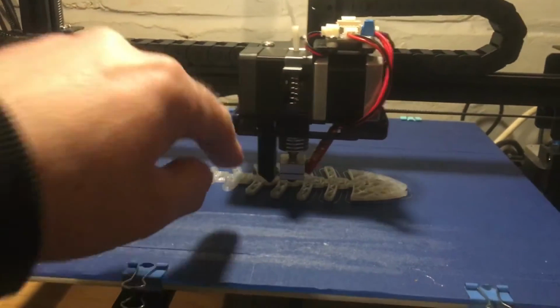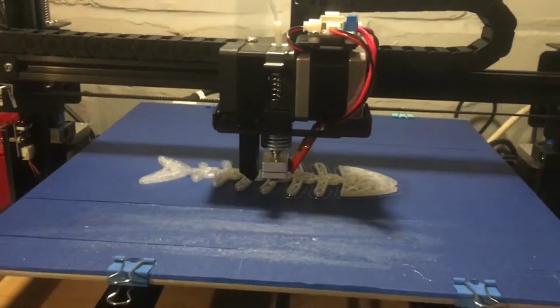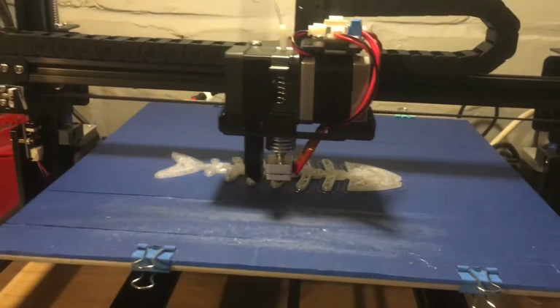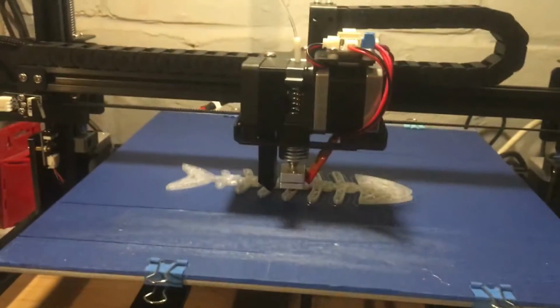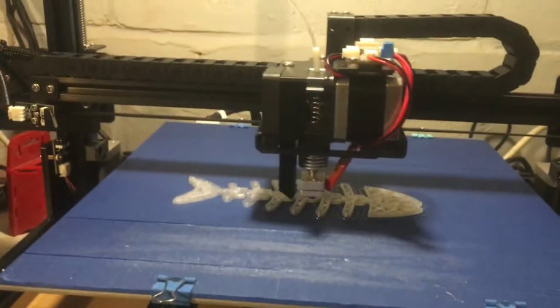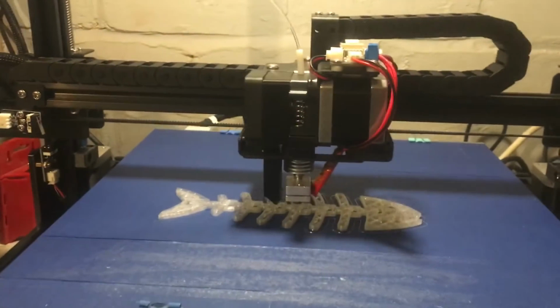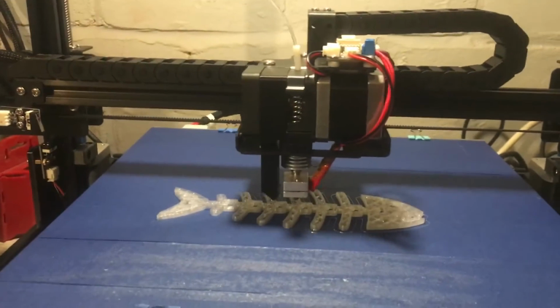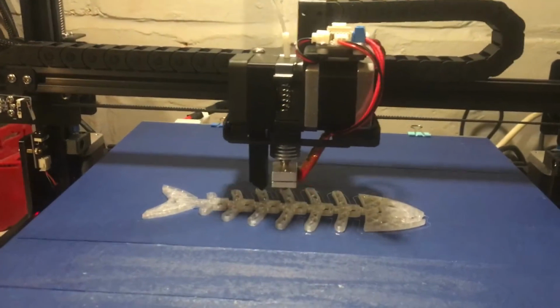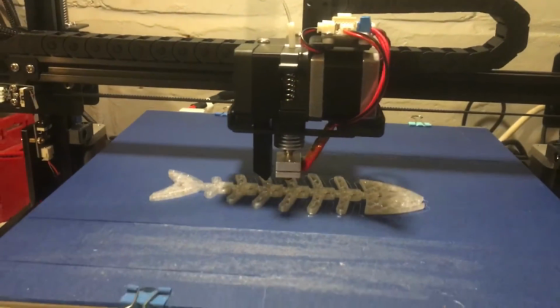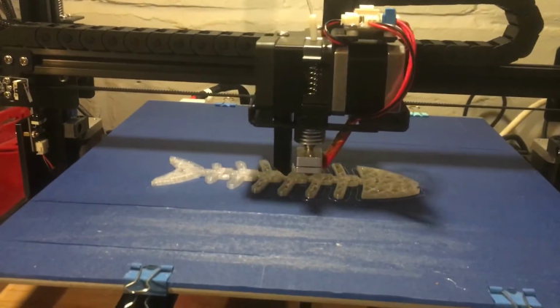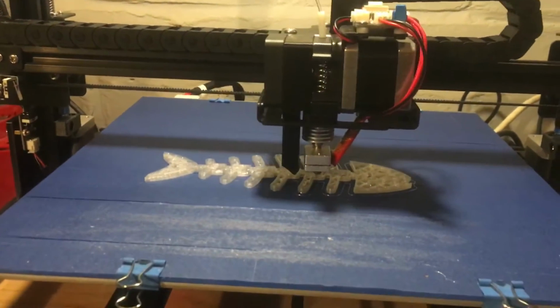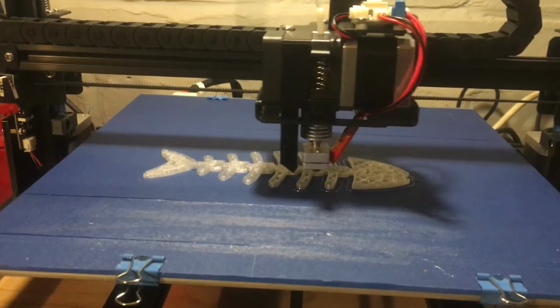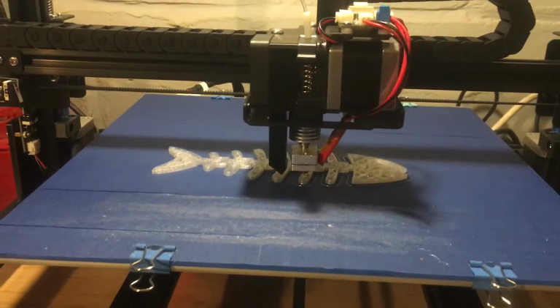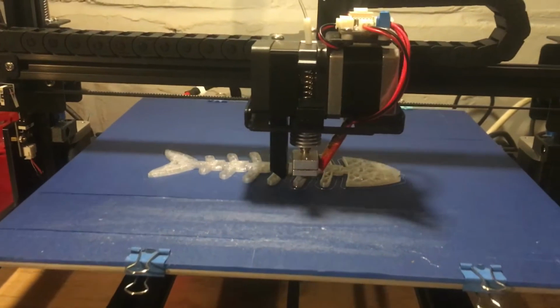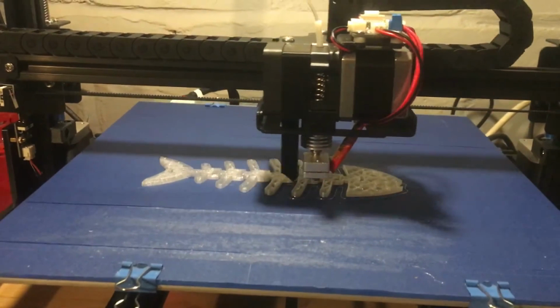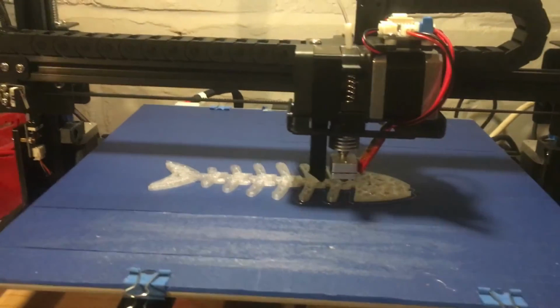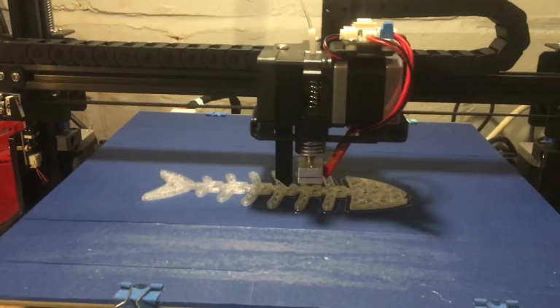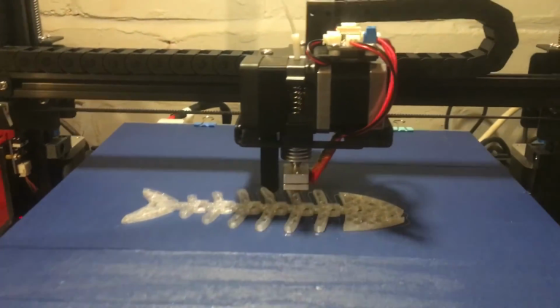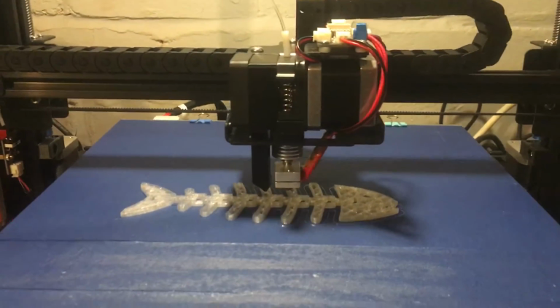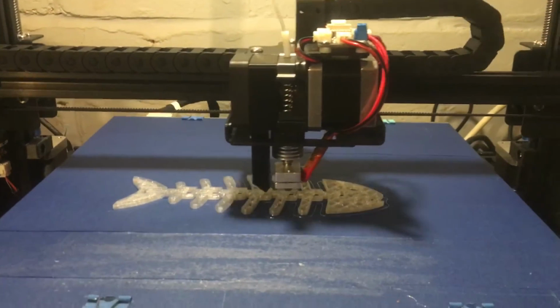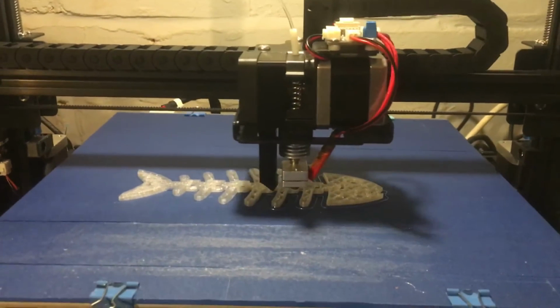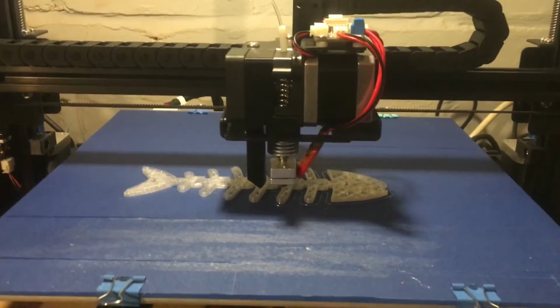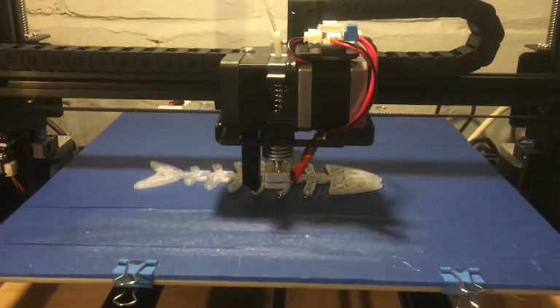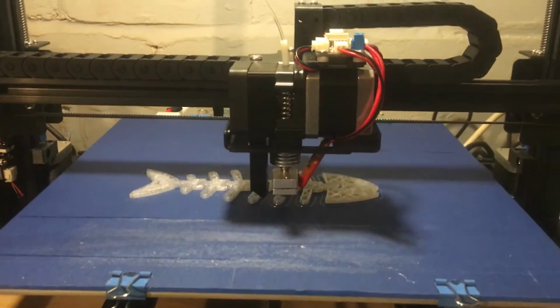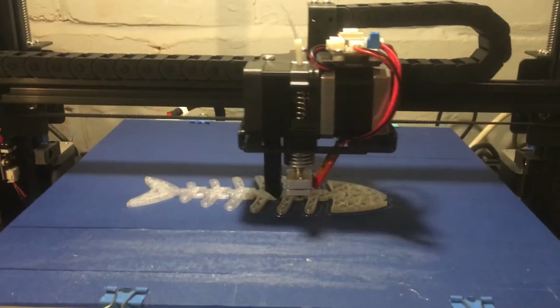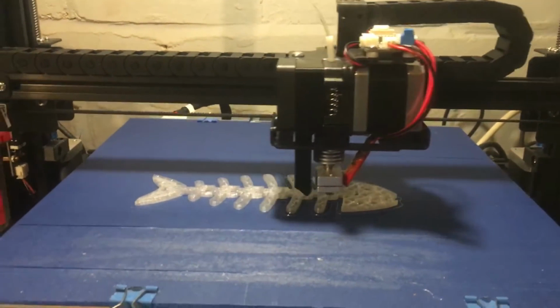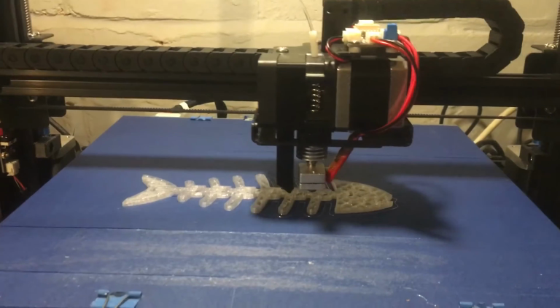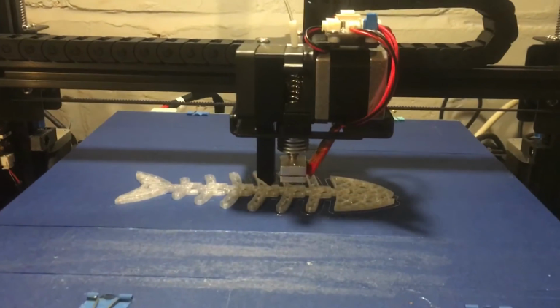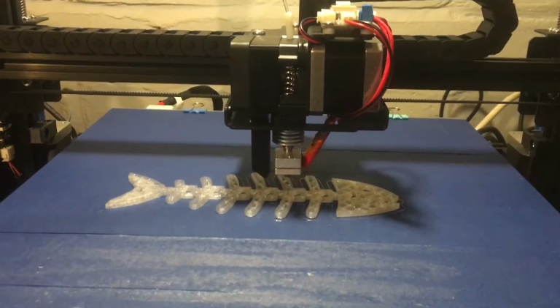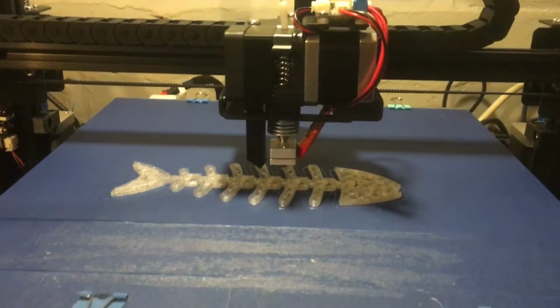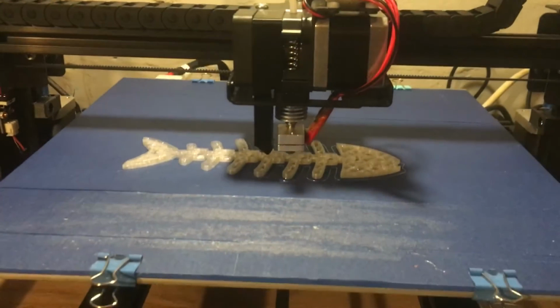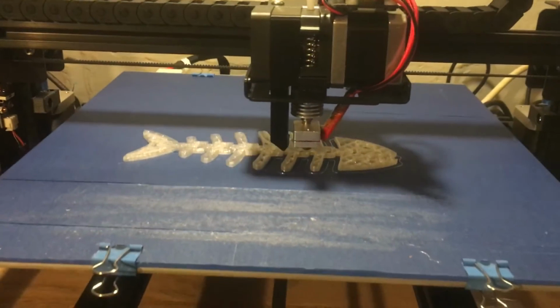It has a direct extruder which is better for flexible filament once I get that to print properly. The bed for some reason didn't seem level when doing that, but it's working fine on this.